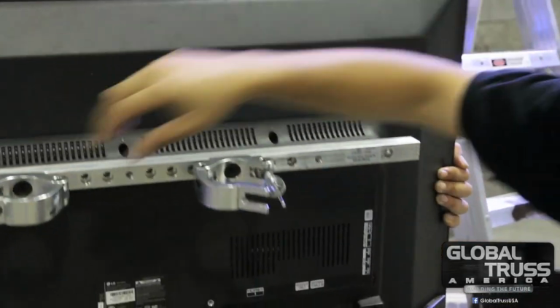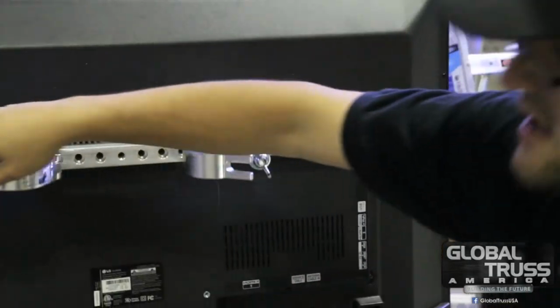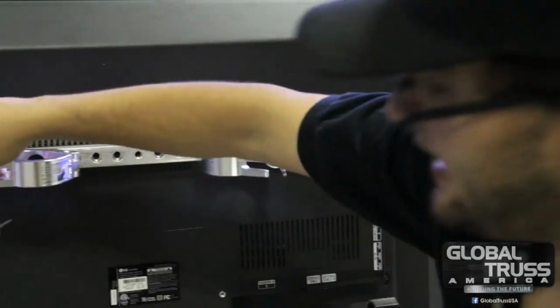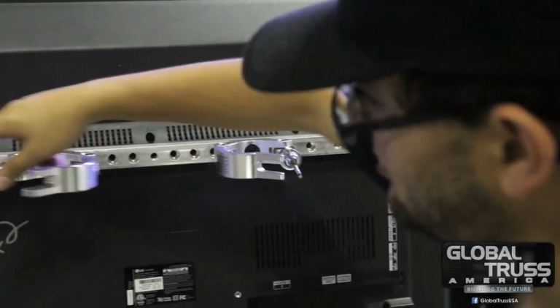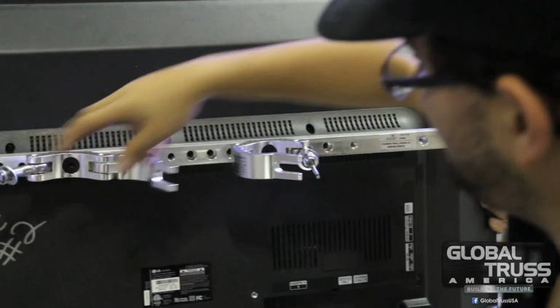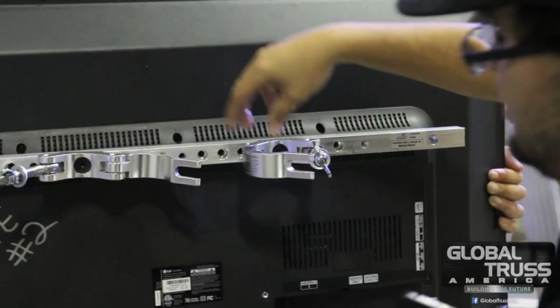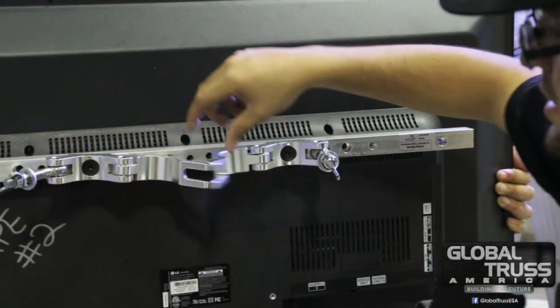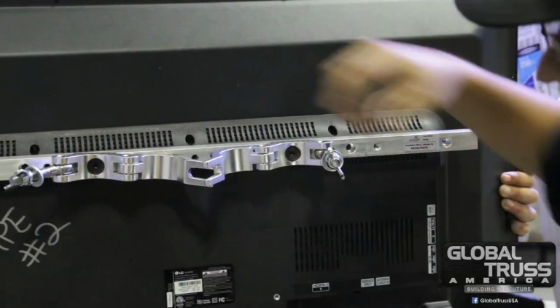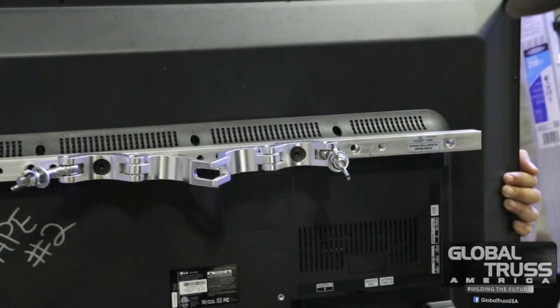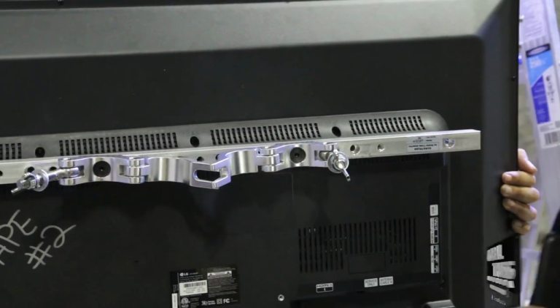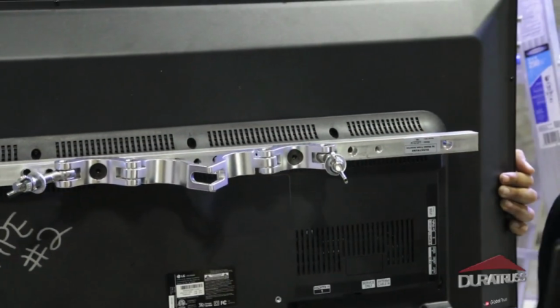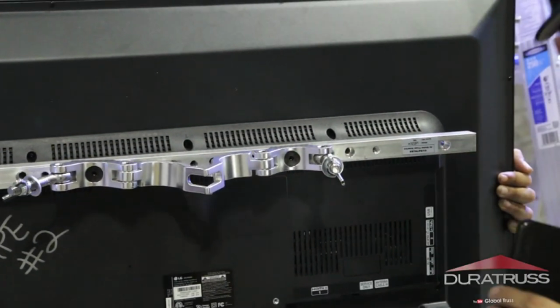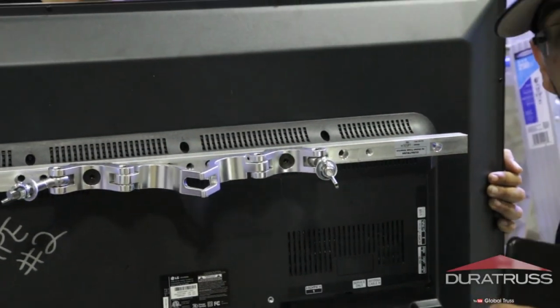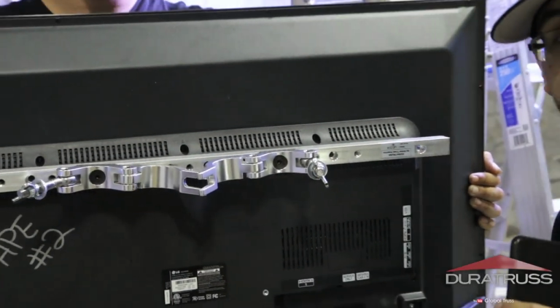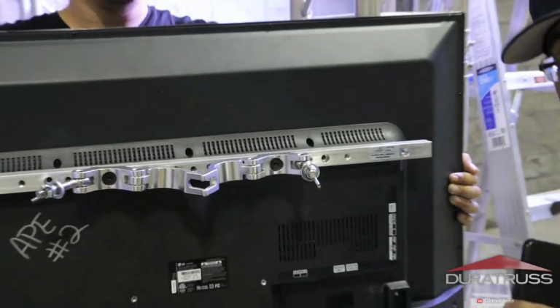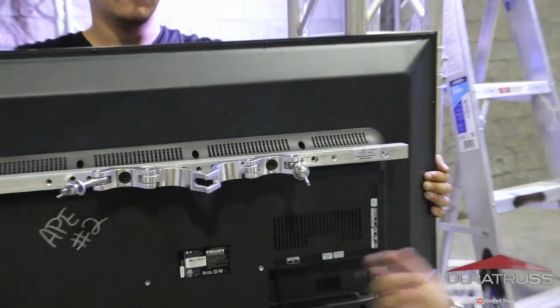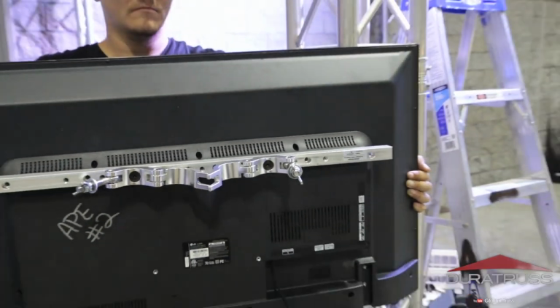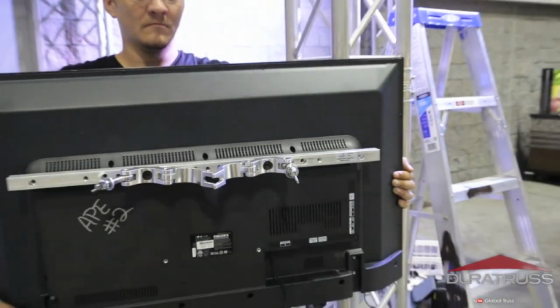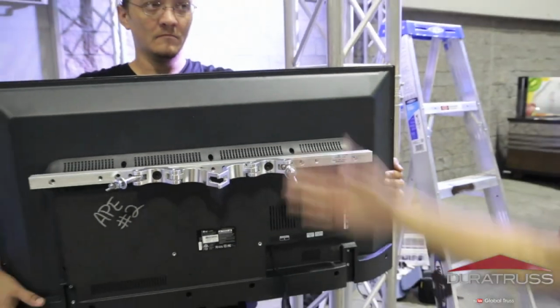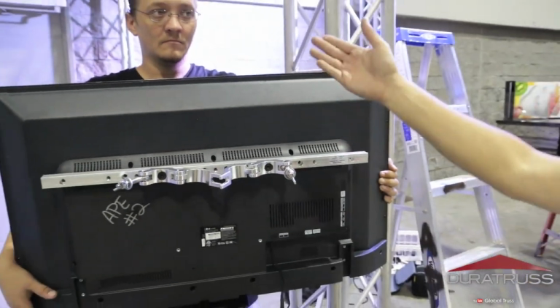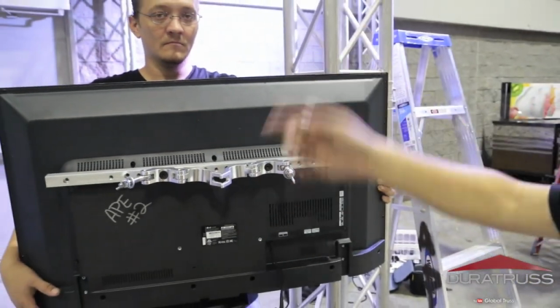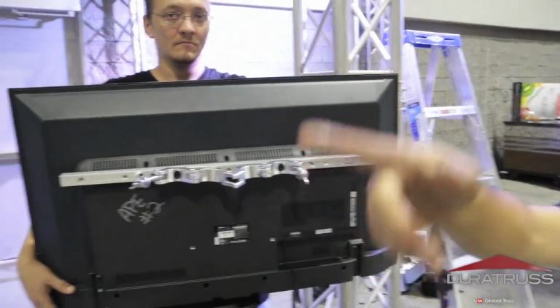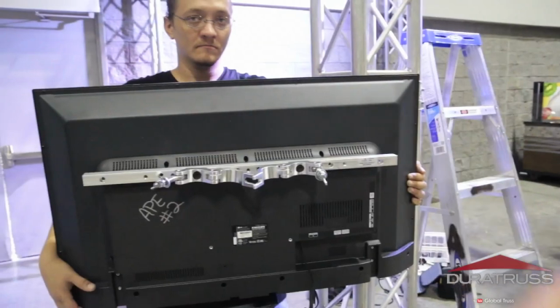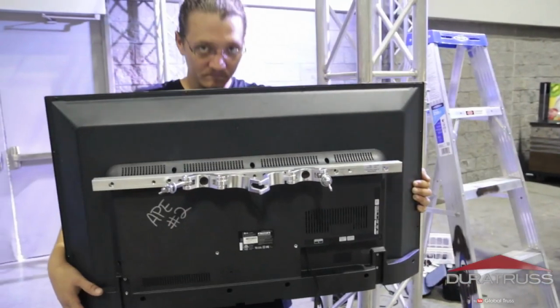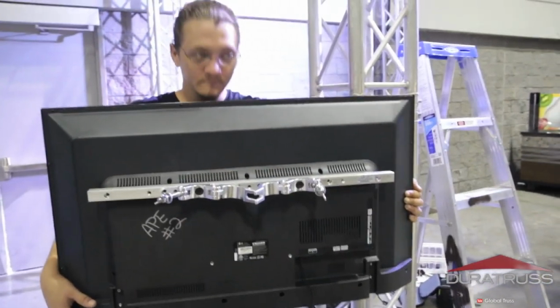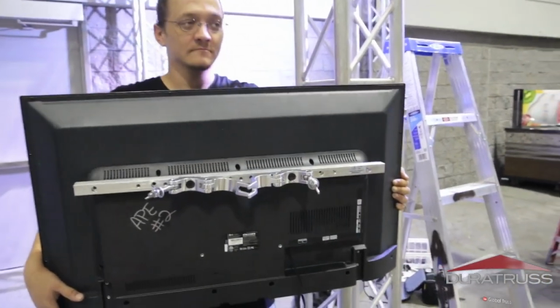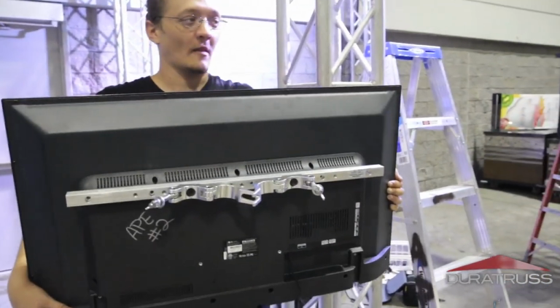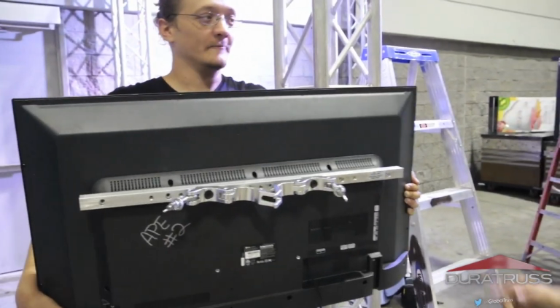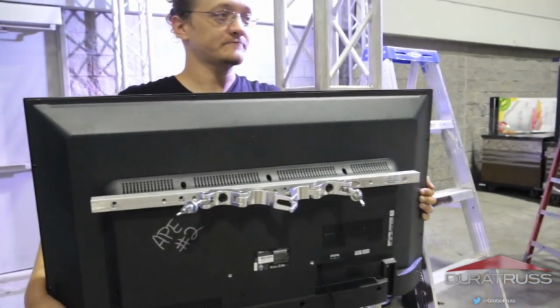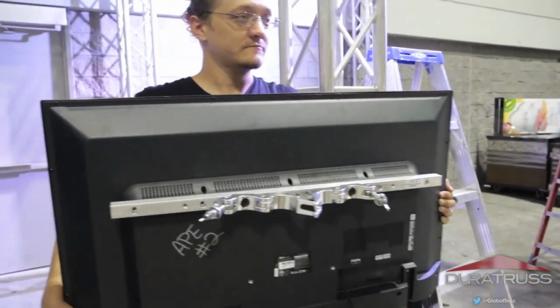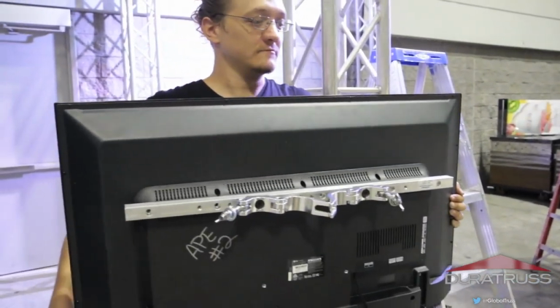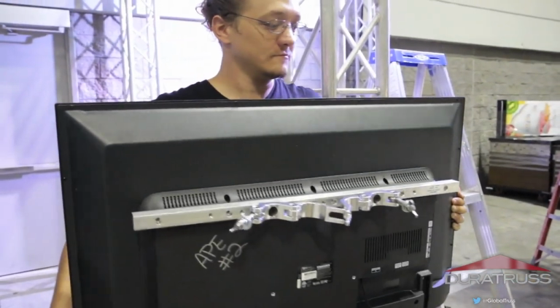Now you can hang this with one person, but I always prefer using two people. In this case I'm going to use two of my employees — I have Alan and Jason. They're going to hang this up and show you how easy it is.